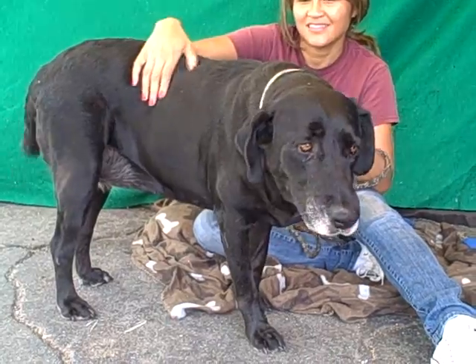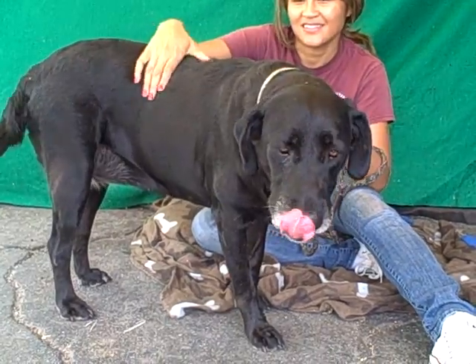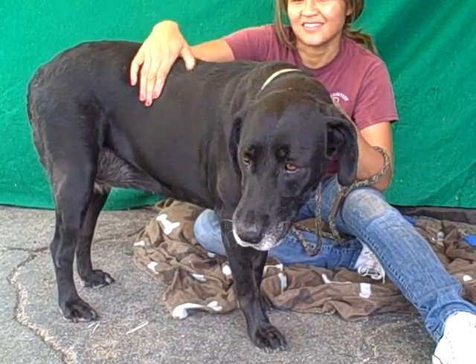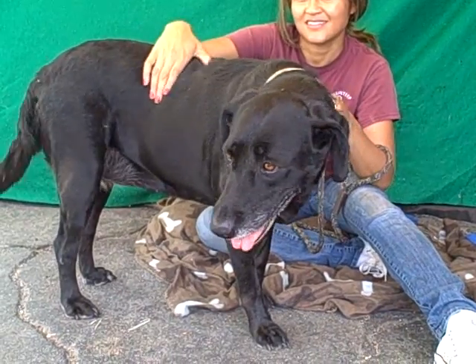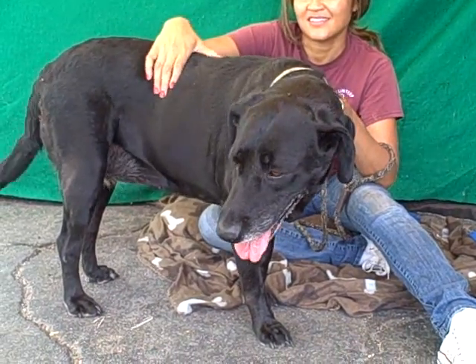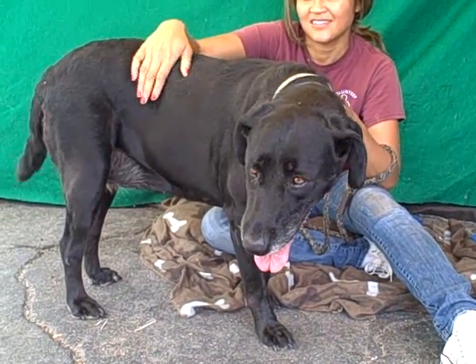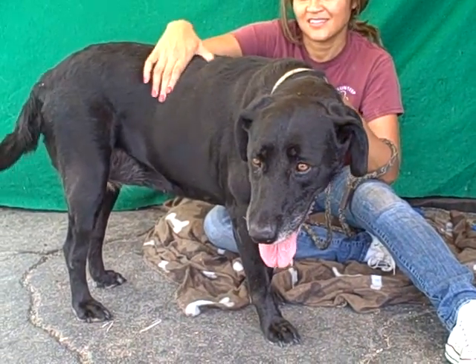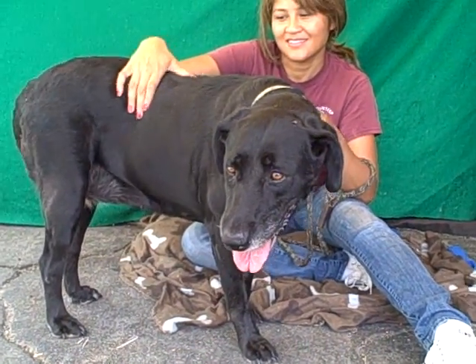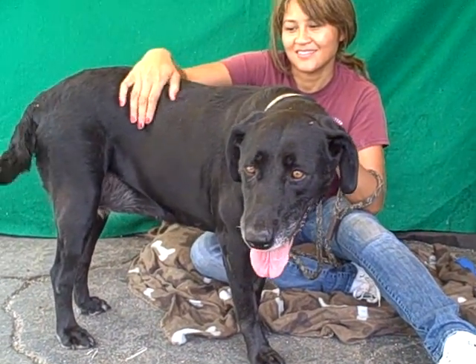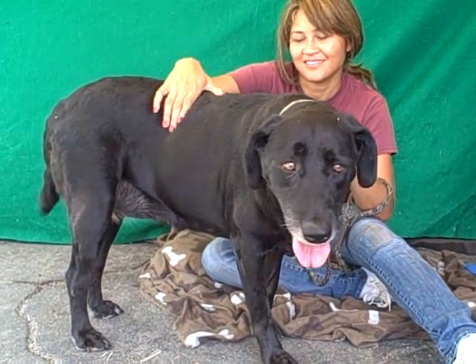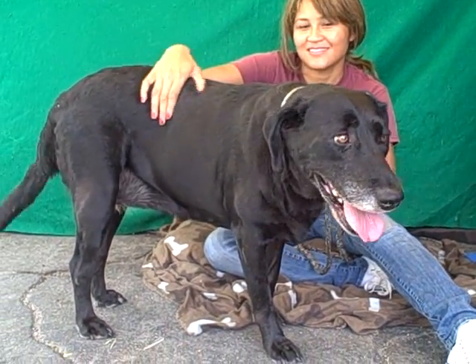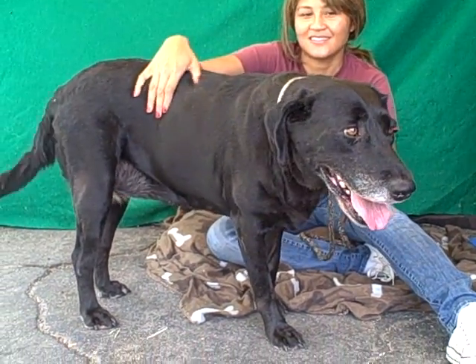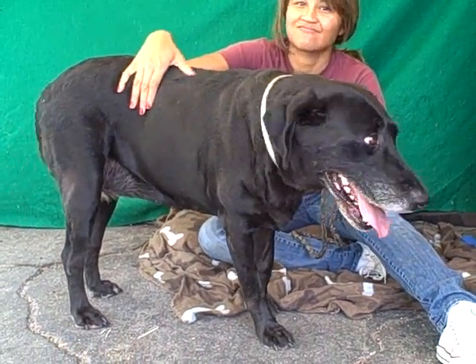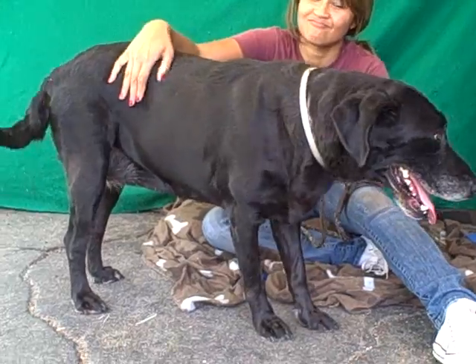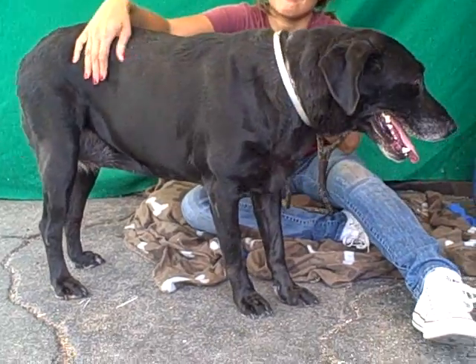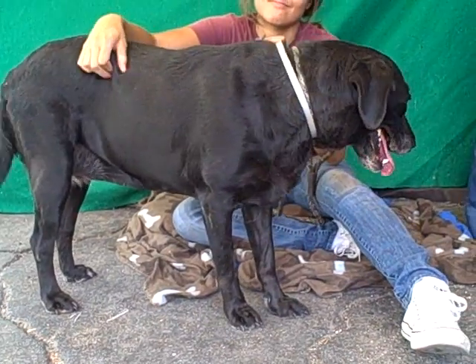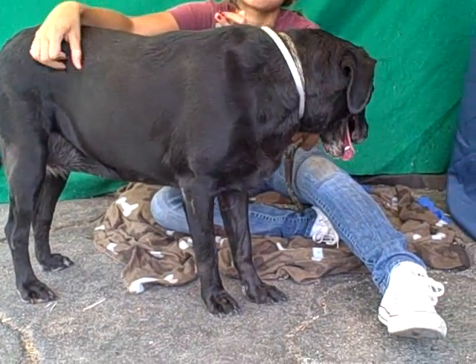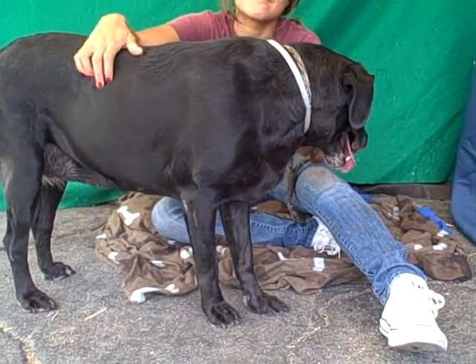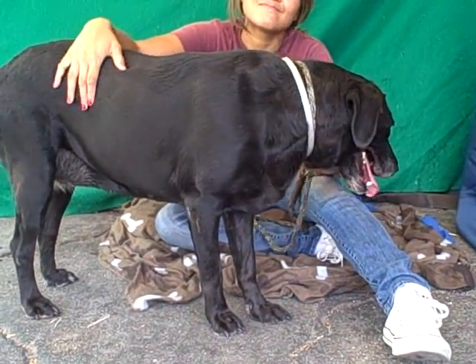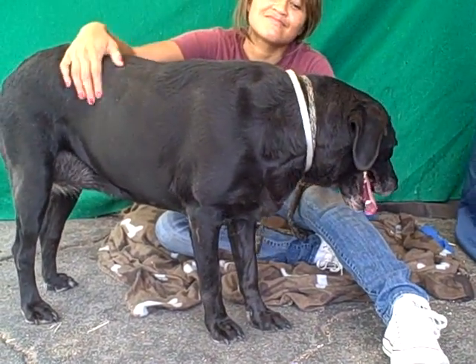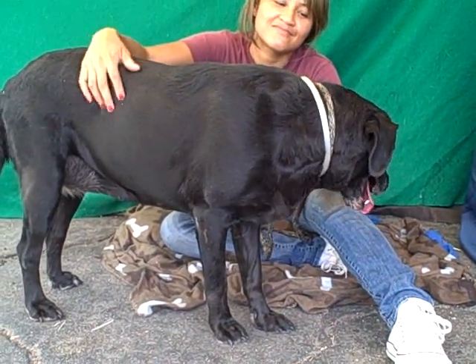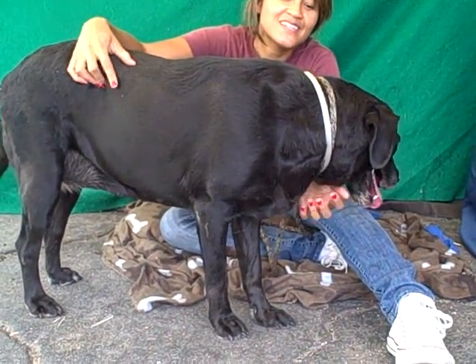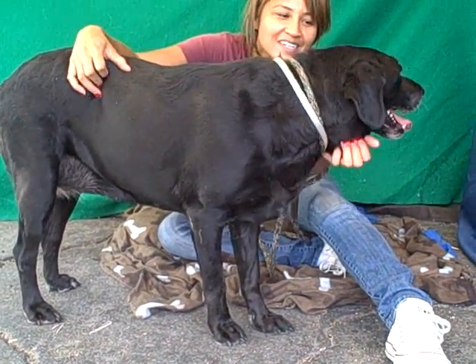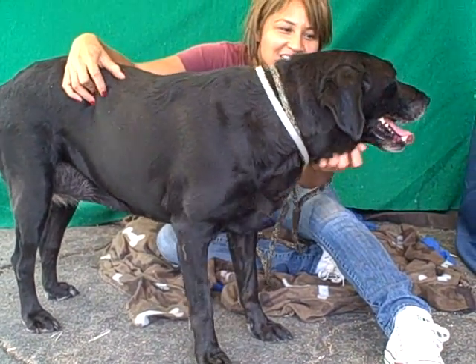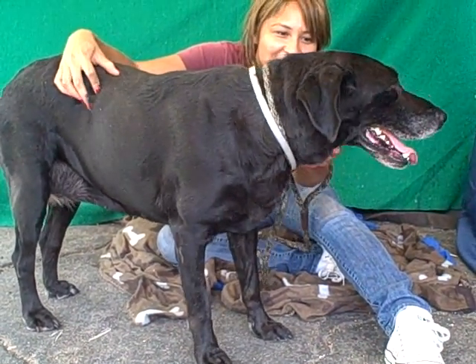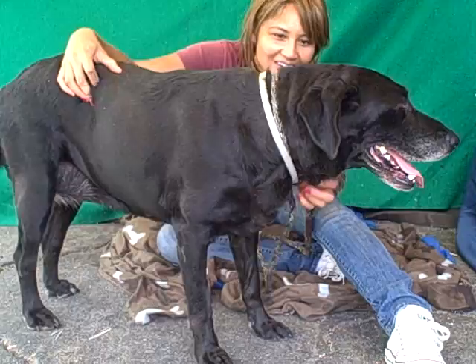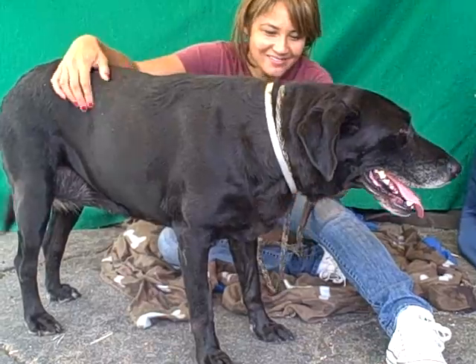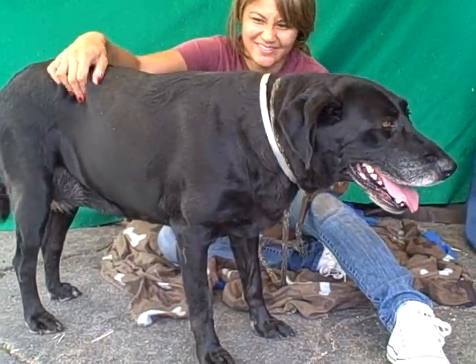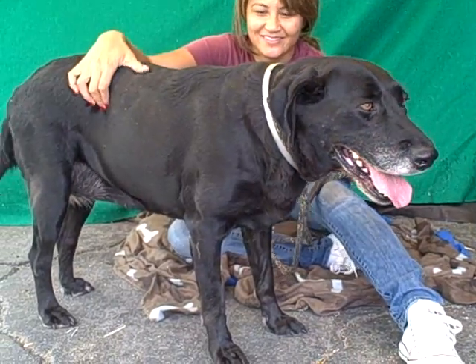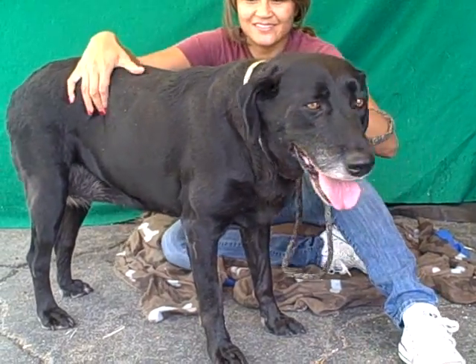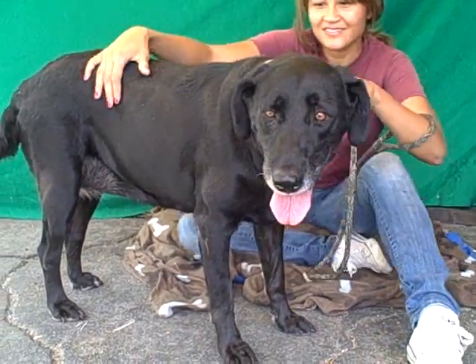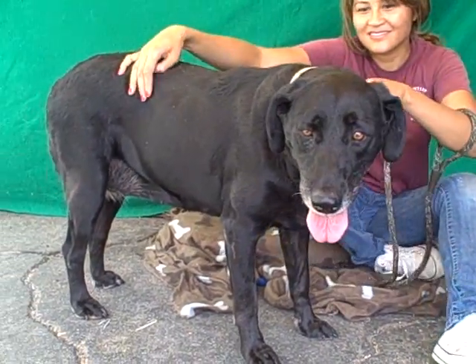She came in as an owner surrender on July 2nd because her owner didn't want the responsibility of having a lab anymore. She weighs 63 pounds, so she's a good medium-sized compact girl — she's not too big.